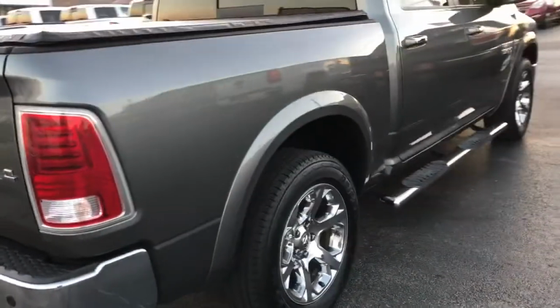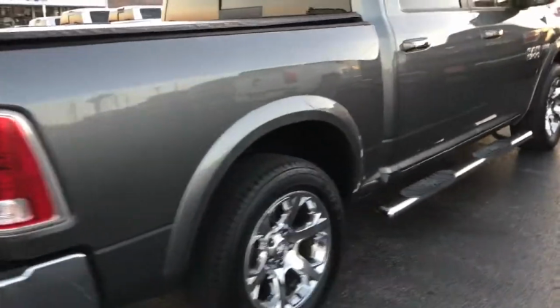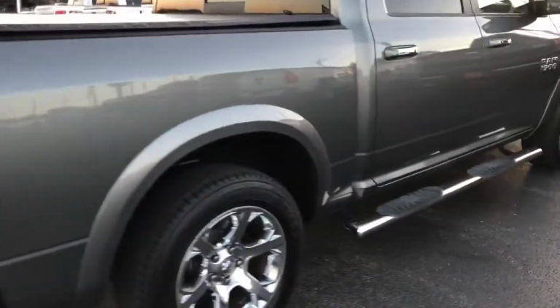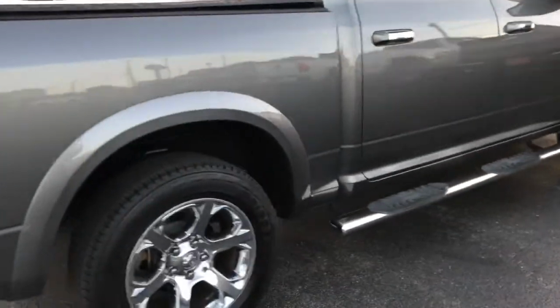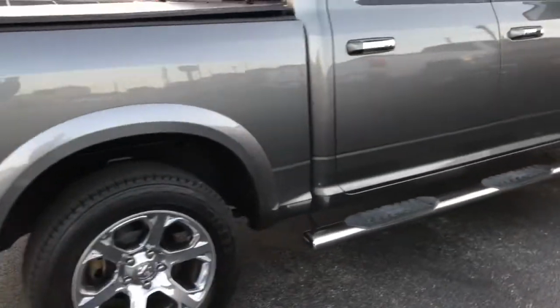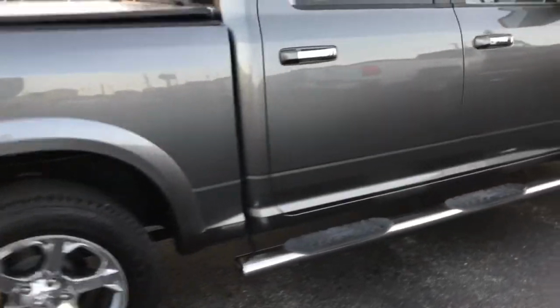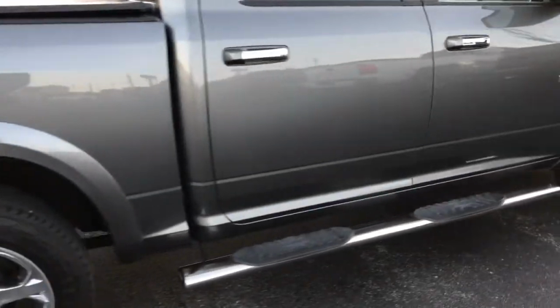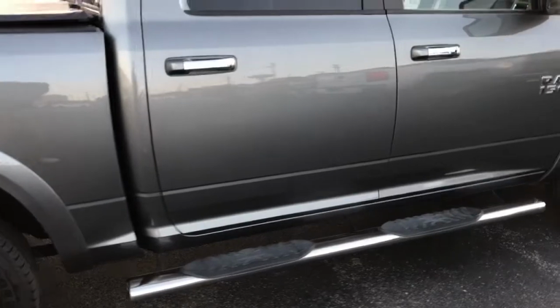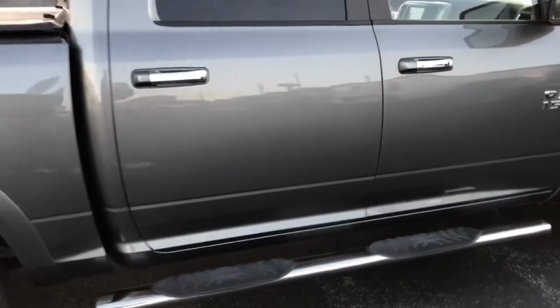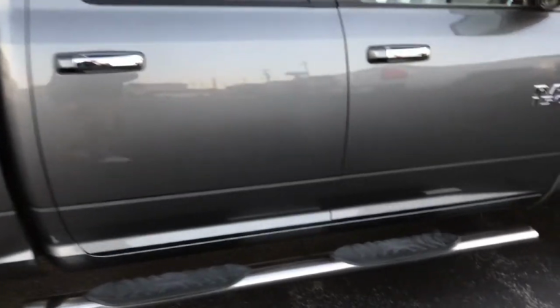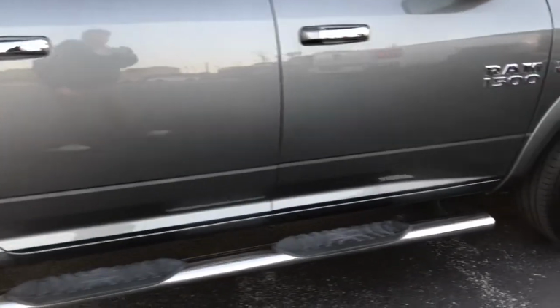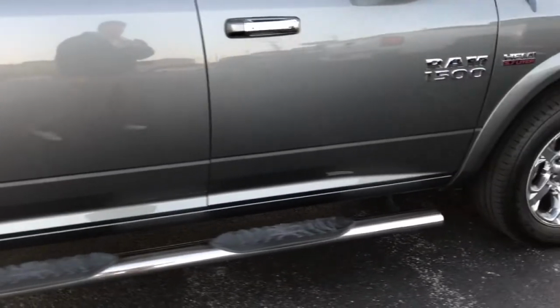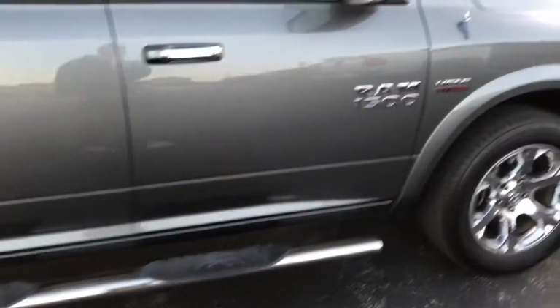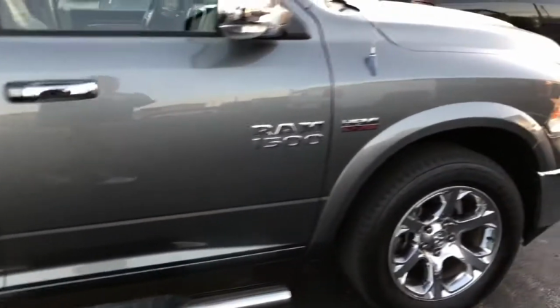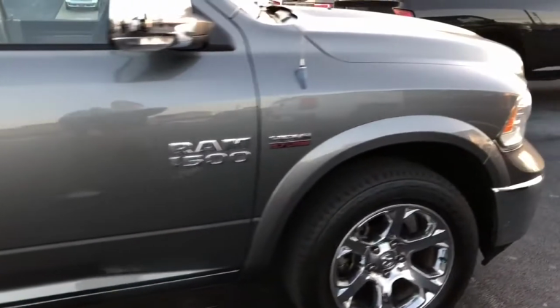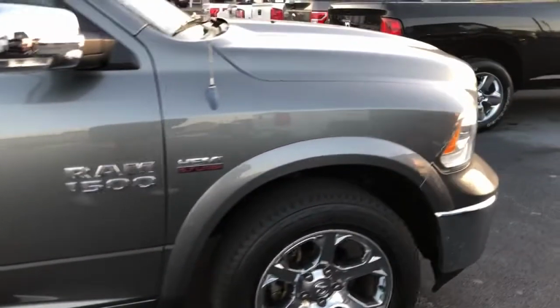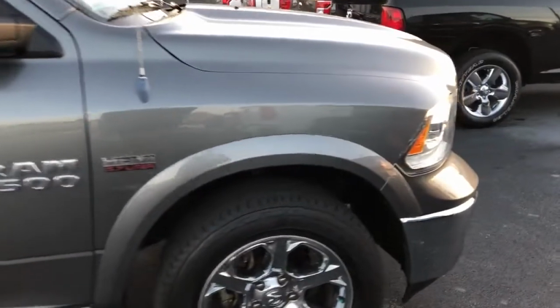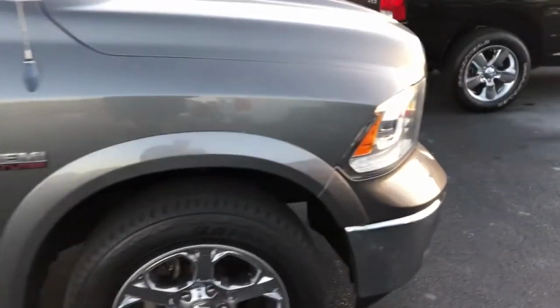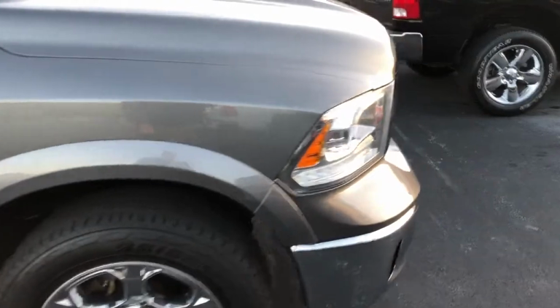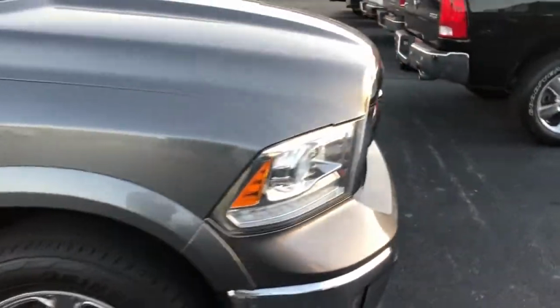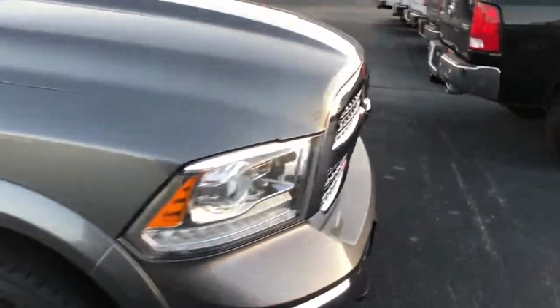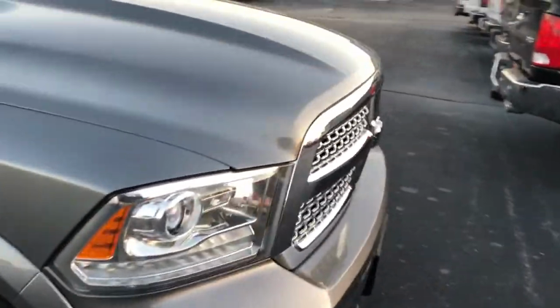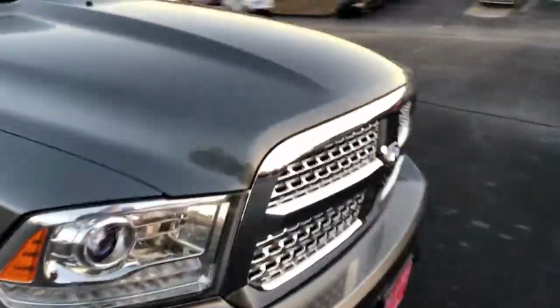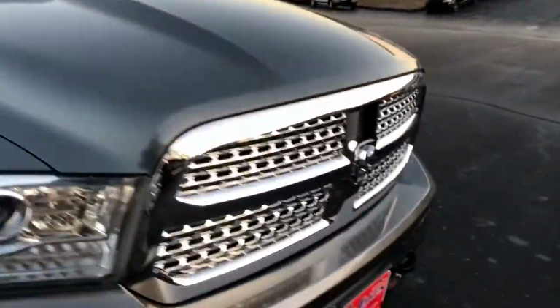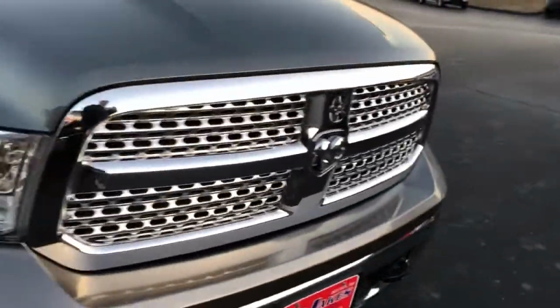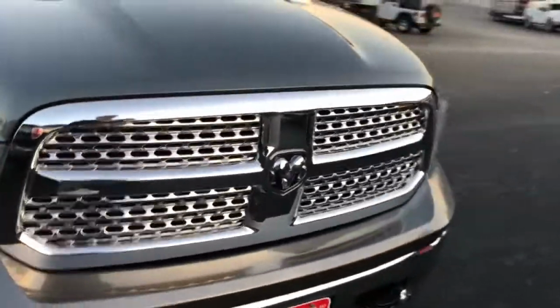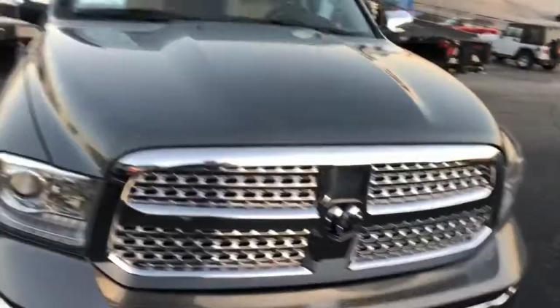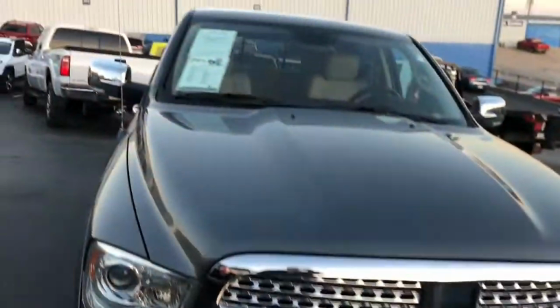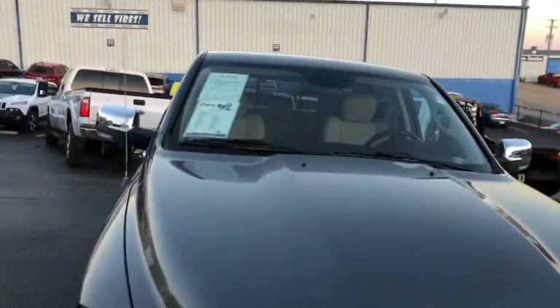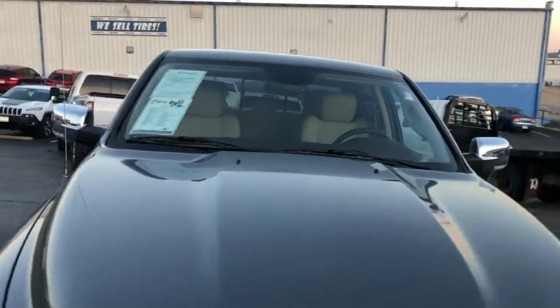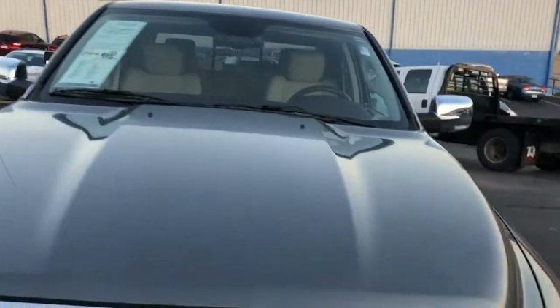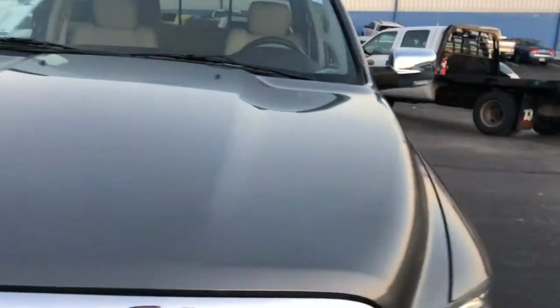You can see it's got great wheels on it. Tires are in great shape. Running boards are nice. Paint is in excellent condition. This person took very, very nice care.